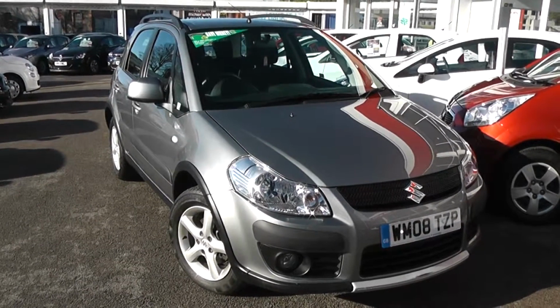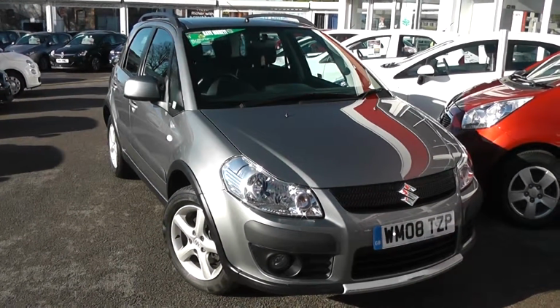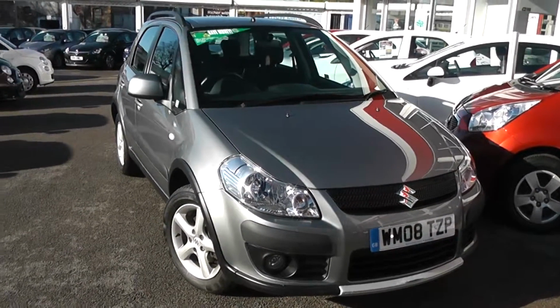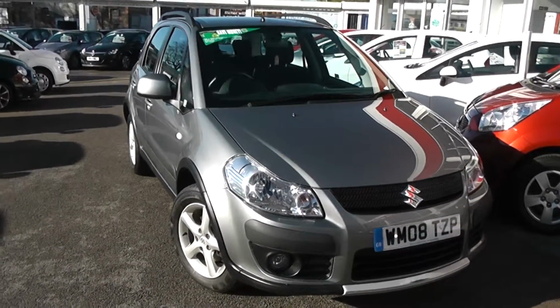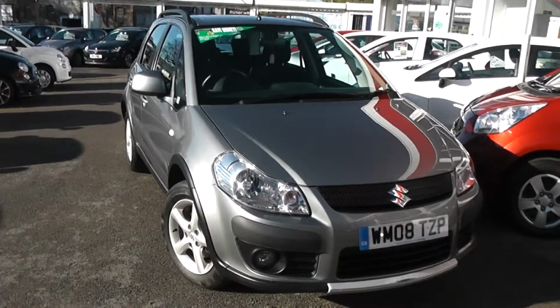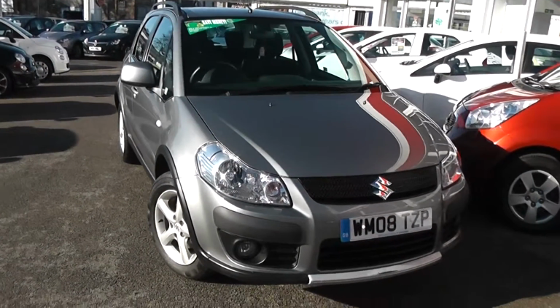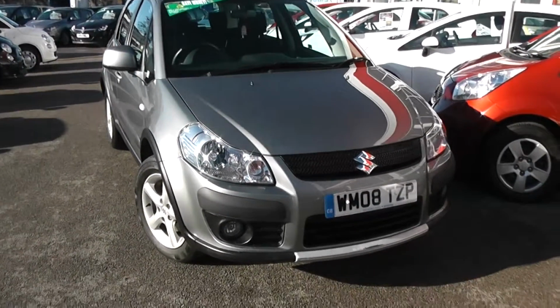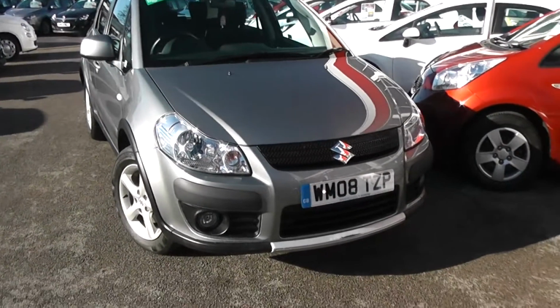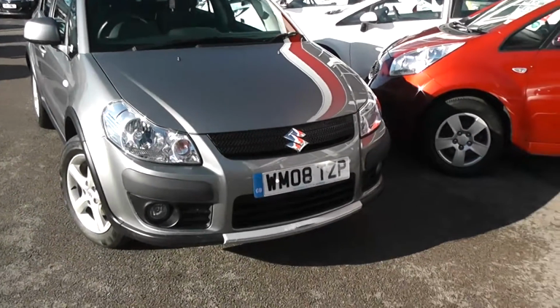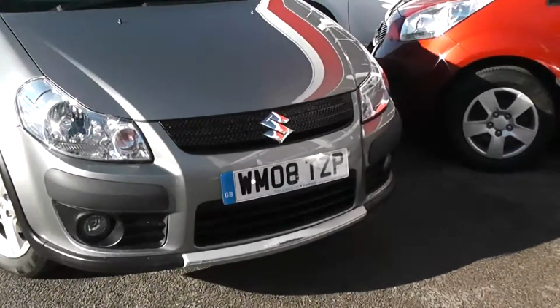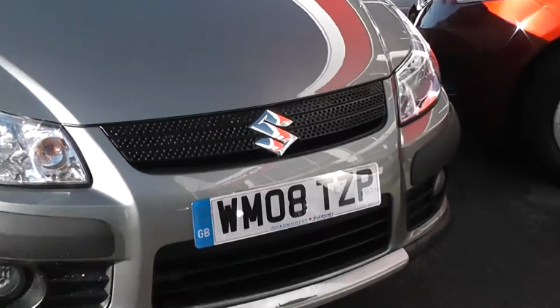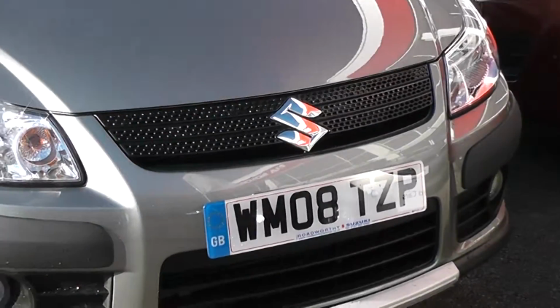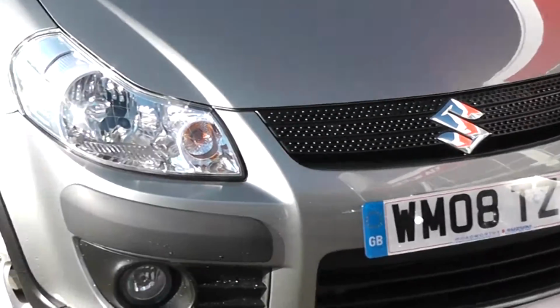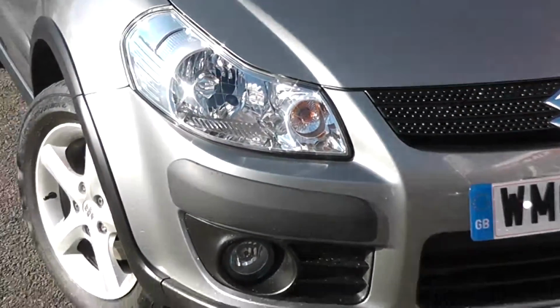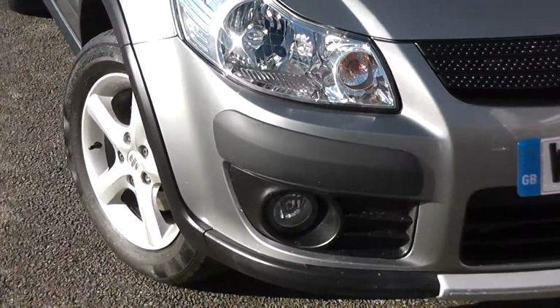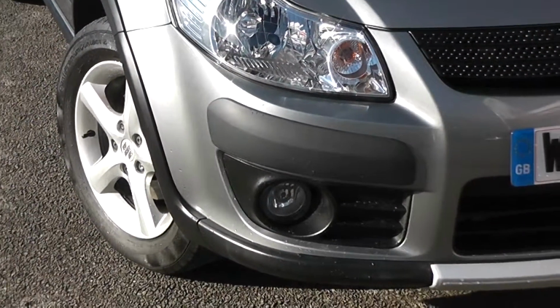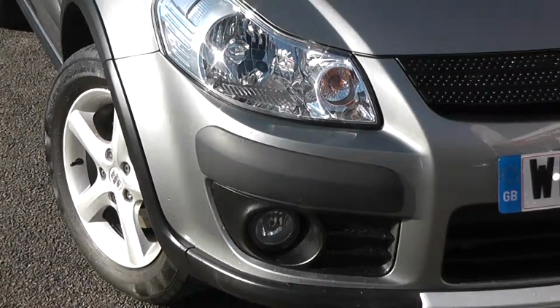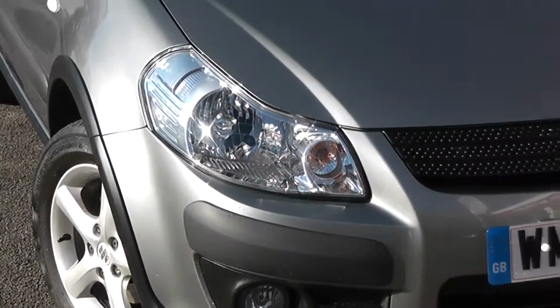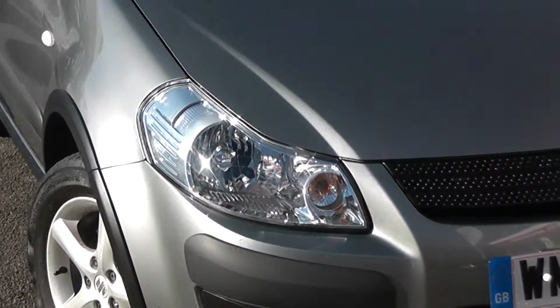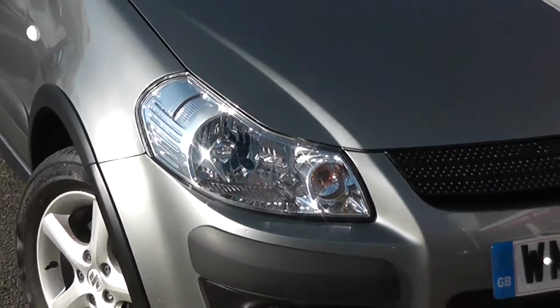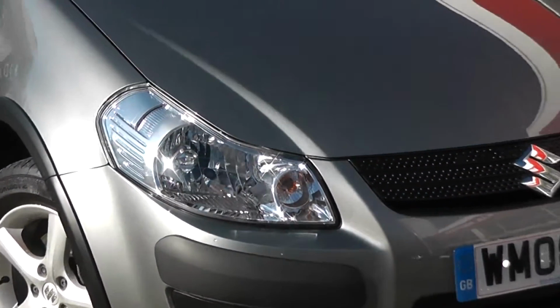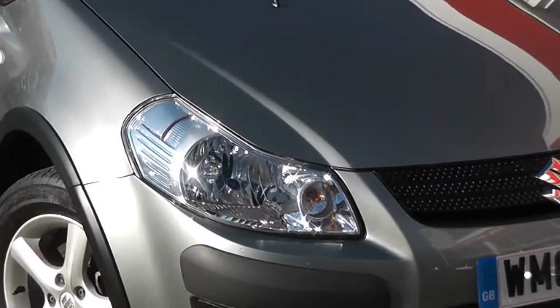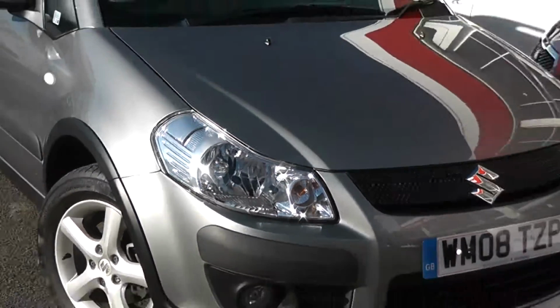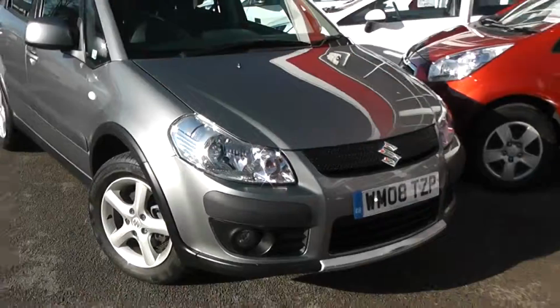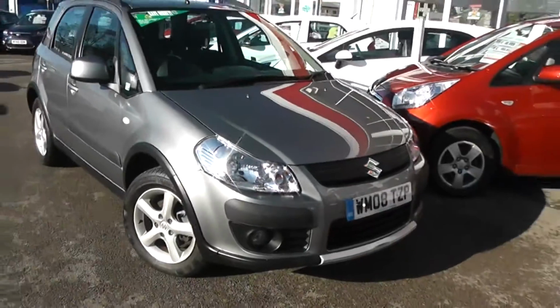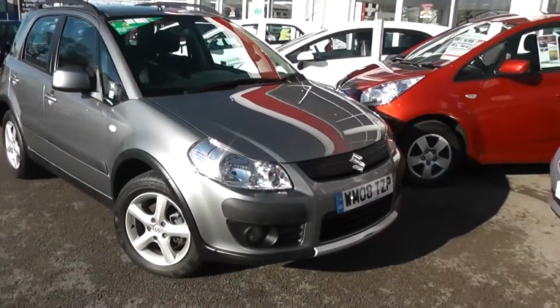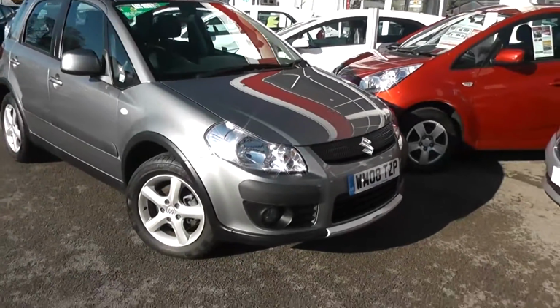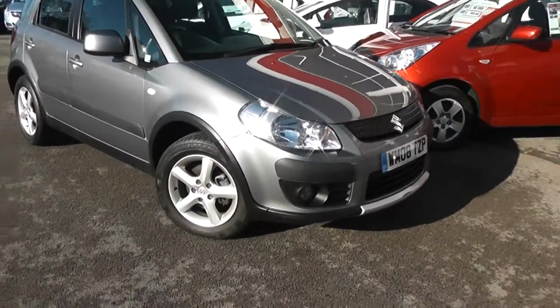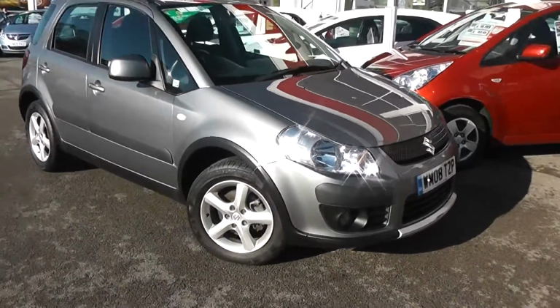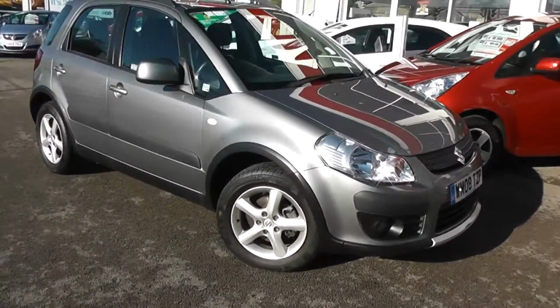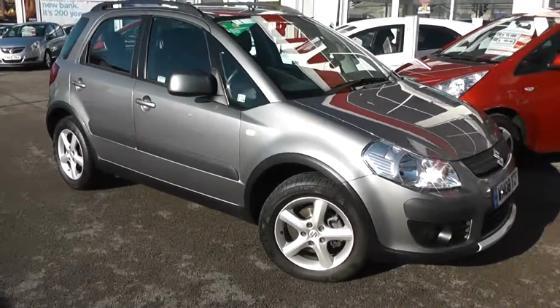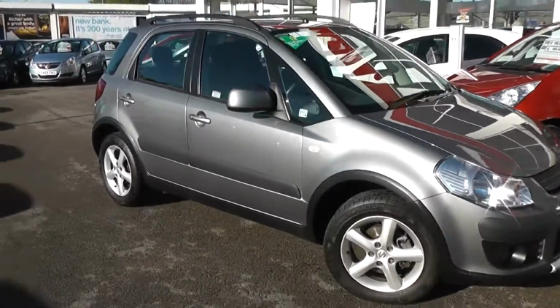Some of the outside features, as you can see, are colour-coded bumpers, a black front grille, front fog lights at the bottom and large front headlights at the top. As you'll notice, it's in very good condition with no dents to the bodywork or scrapes to the alloys.